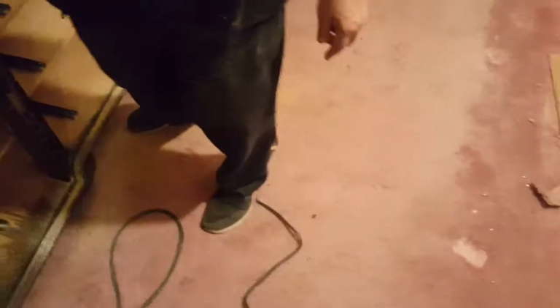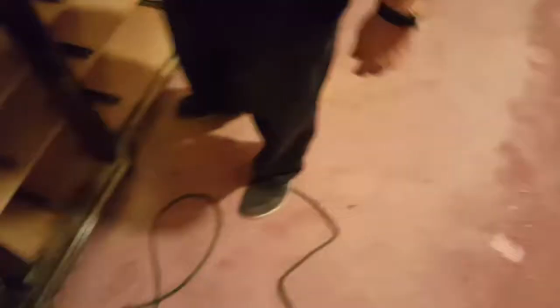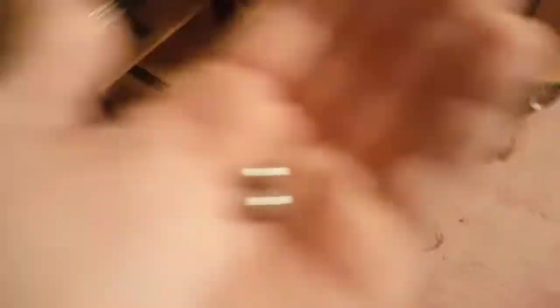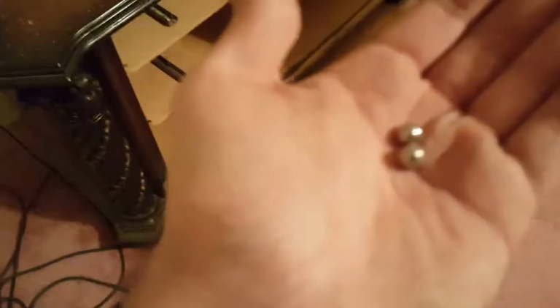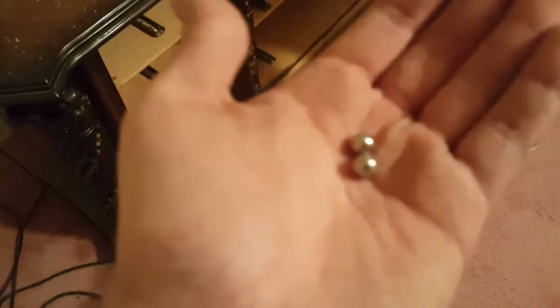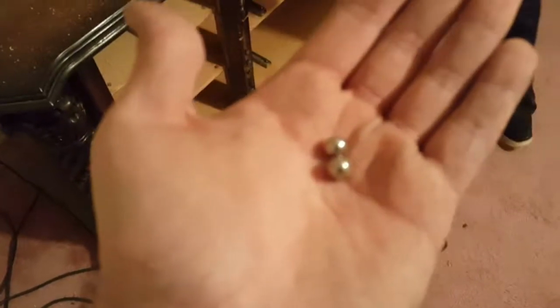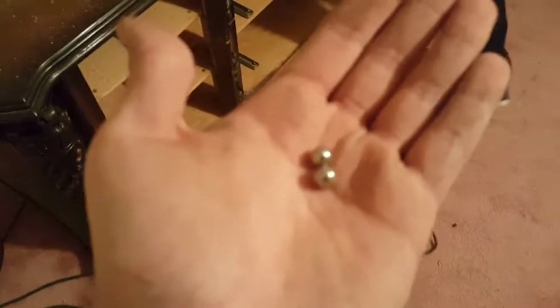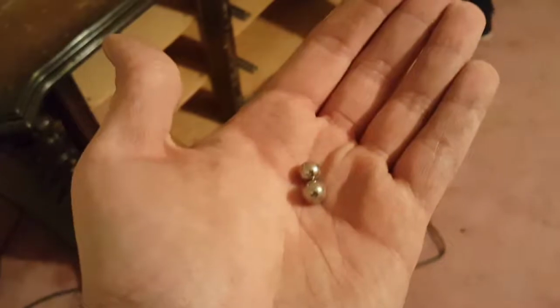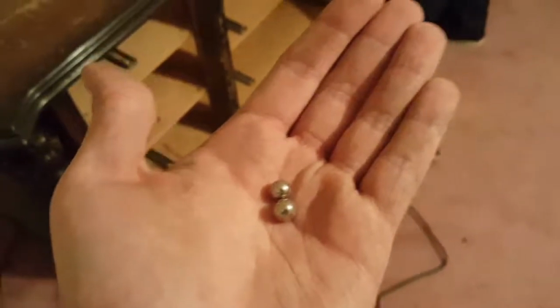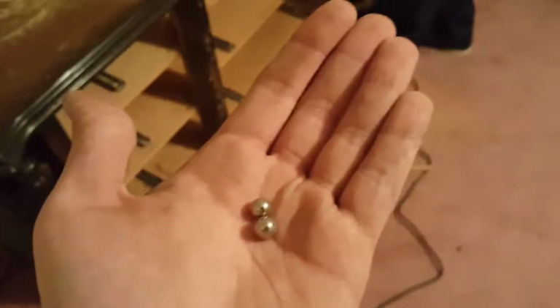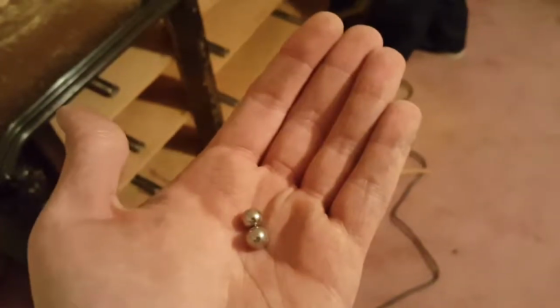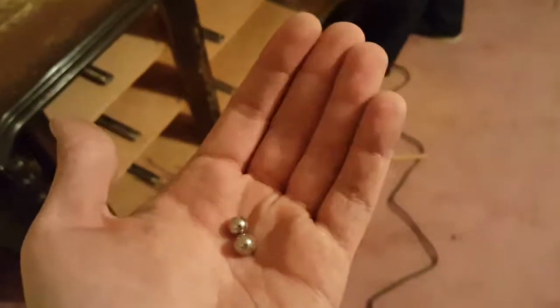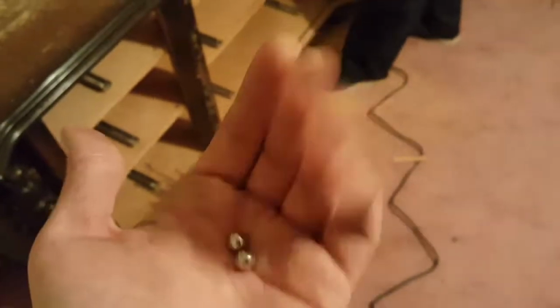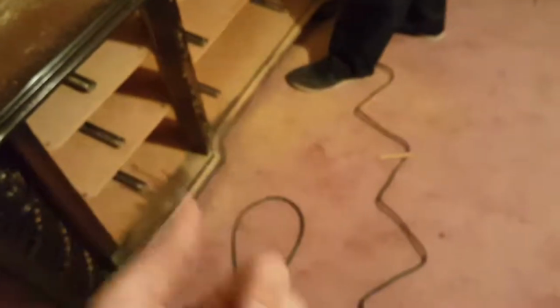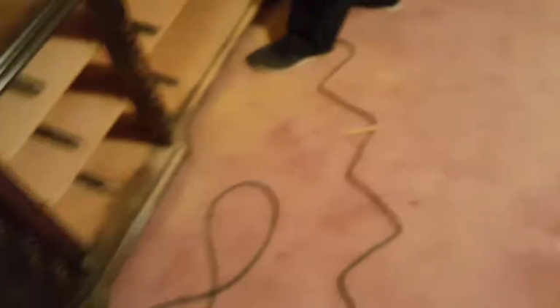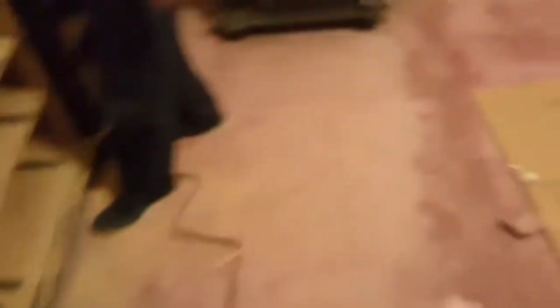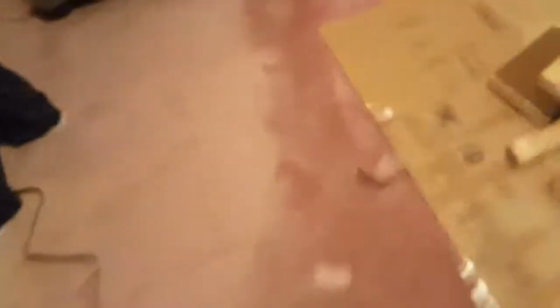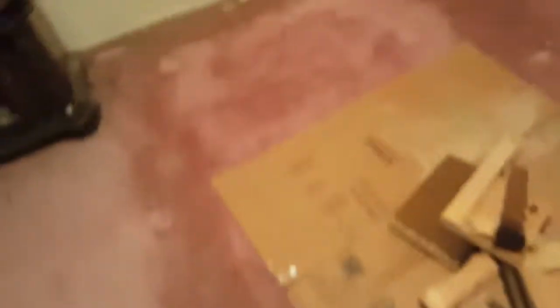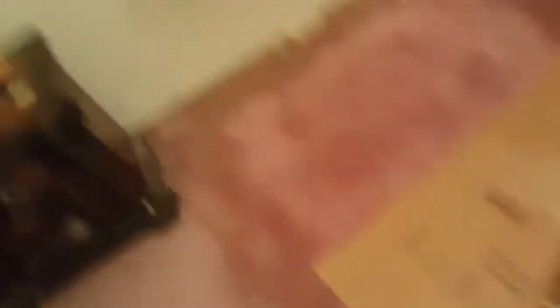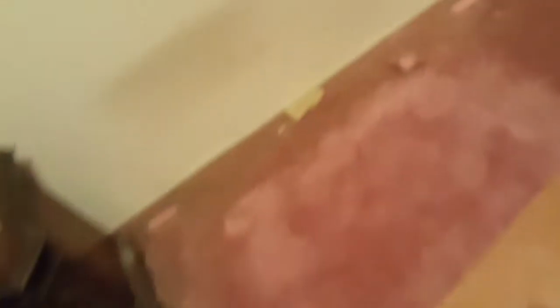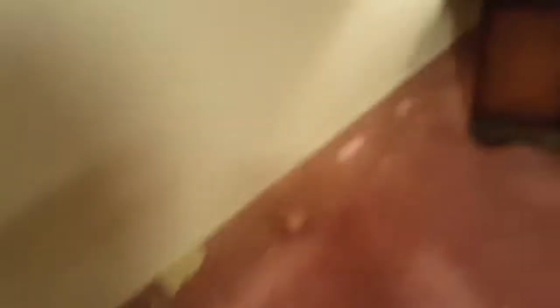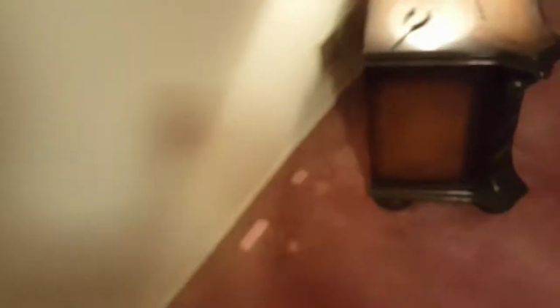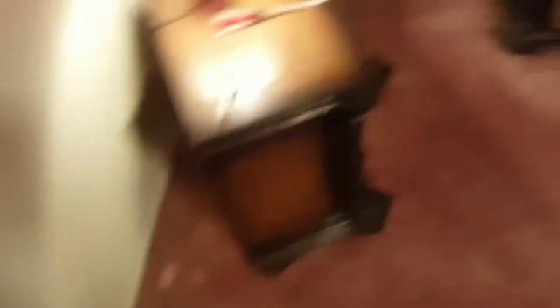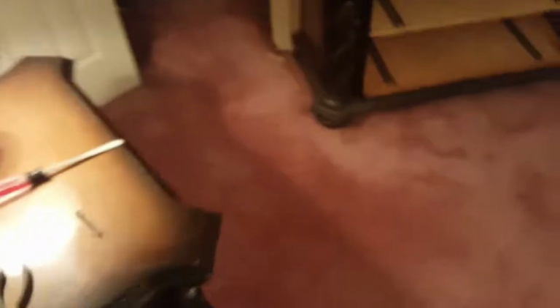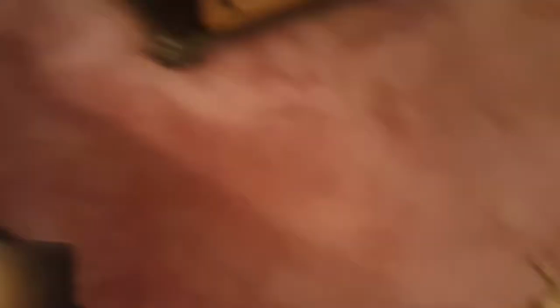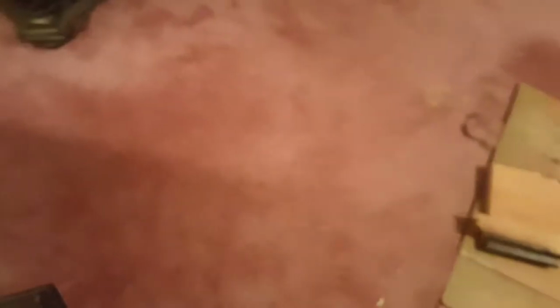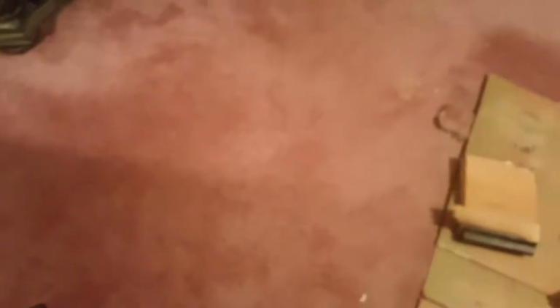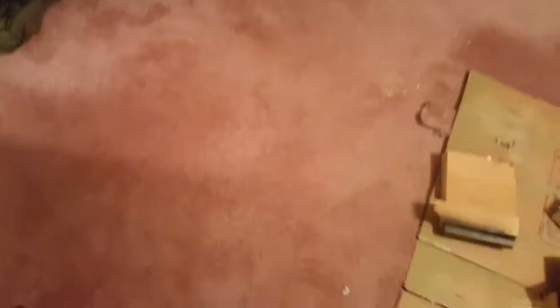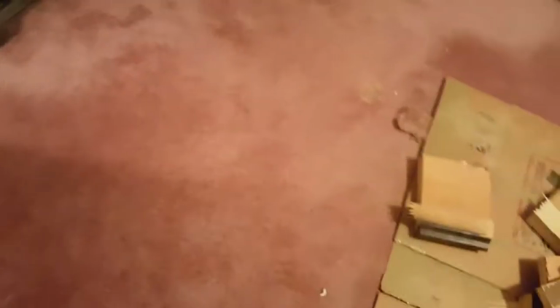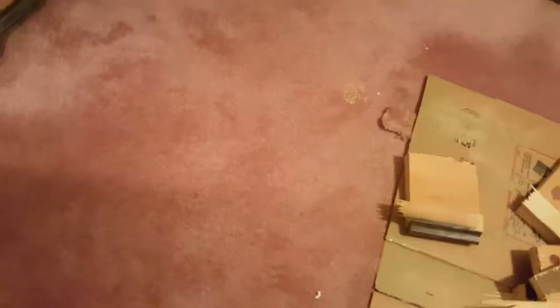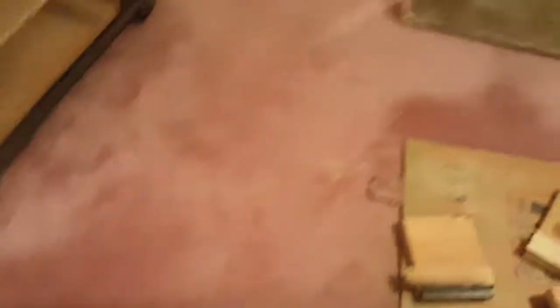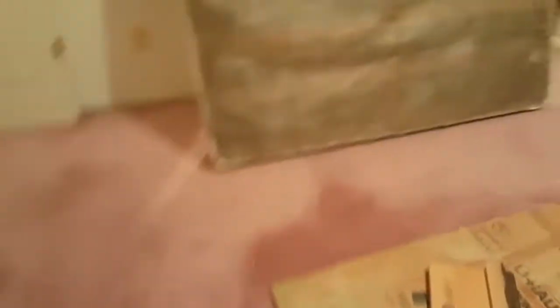These your two ball bearings? No, those are my two balls. Need I say anything else? I got nothing. I don't even know what those are.